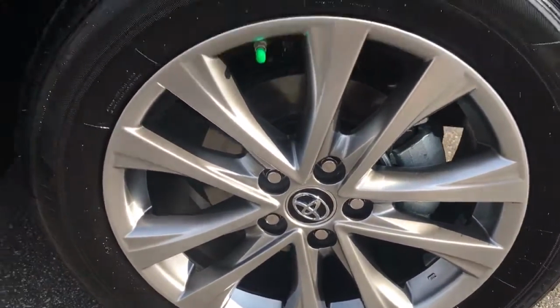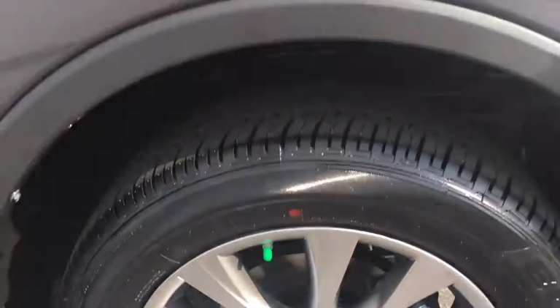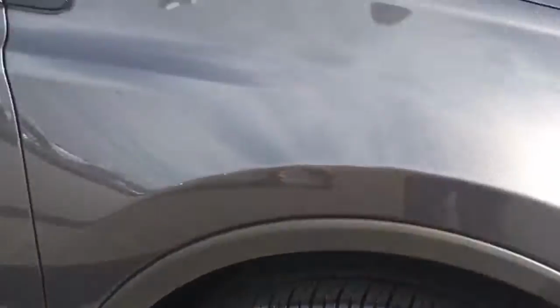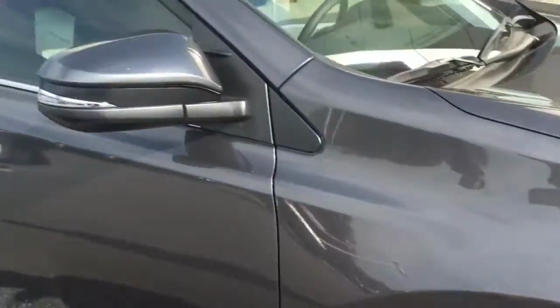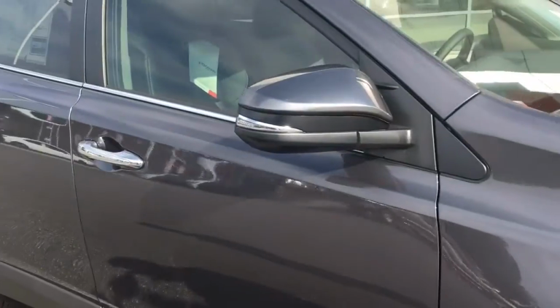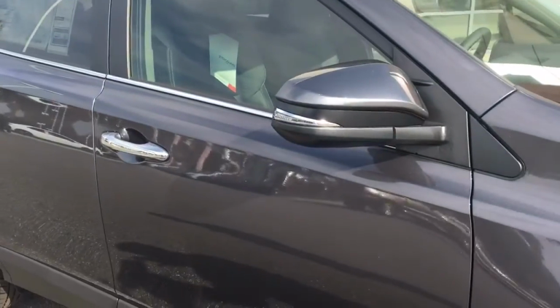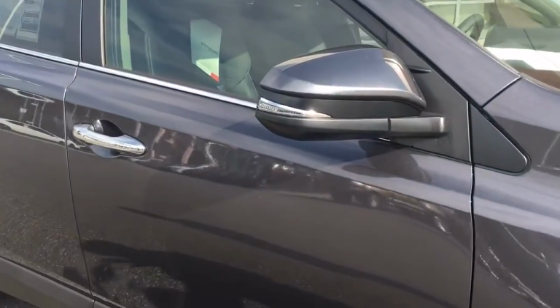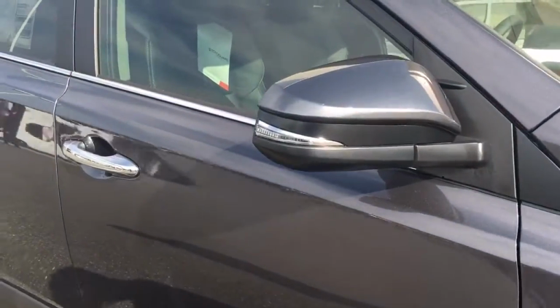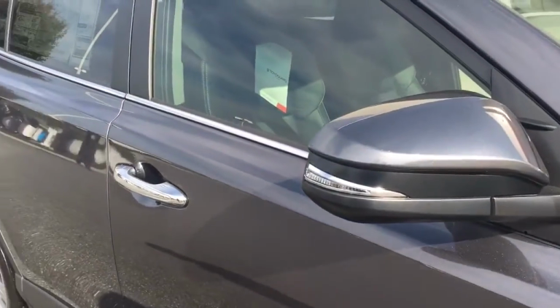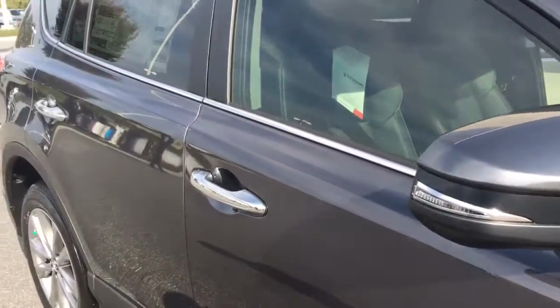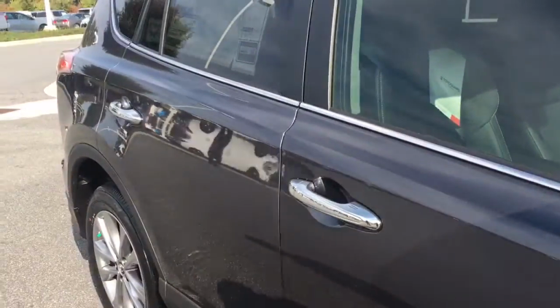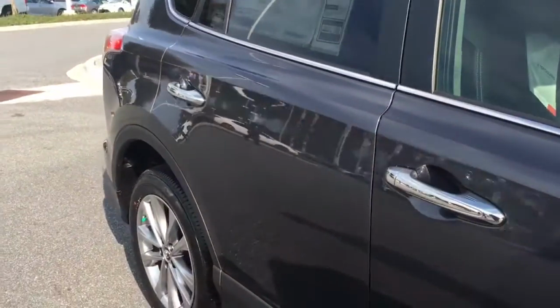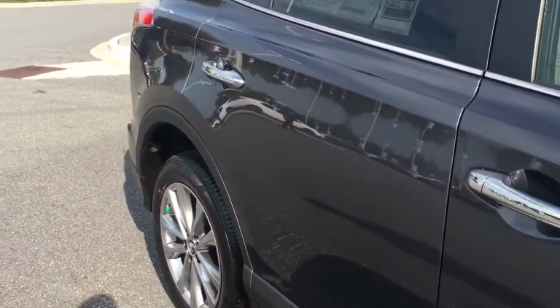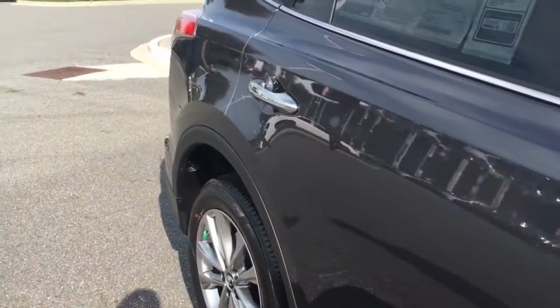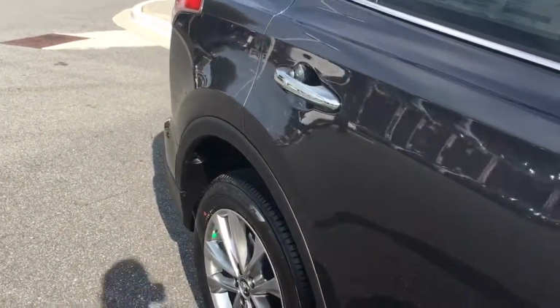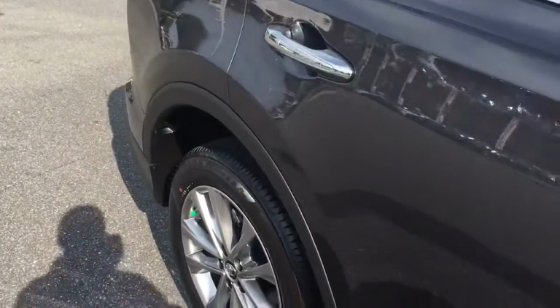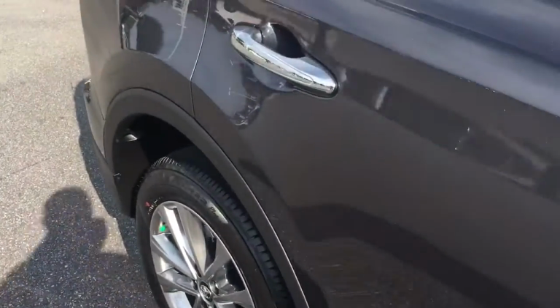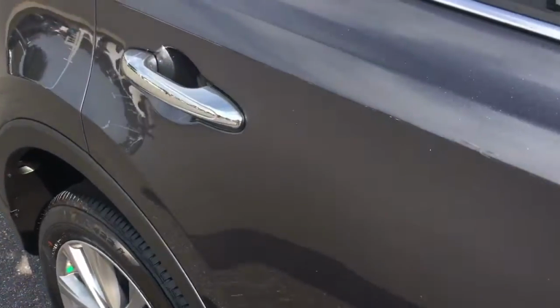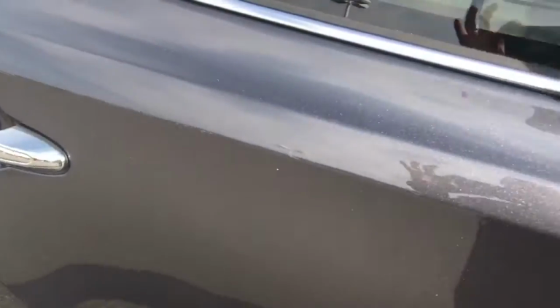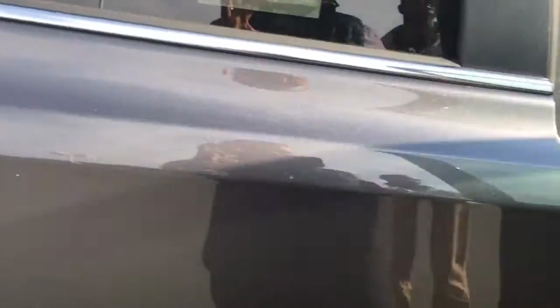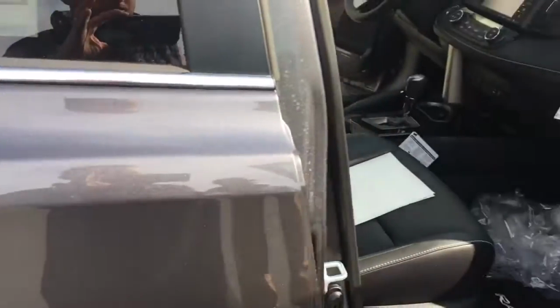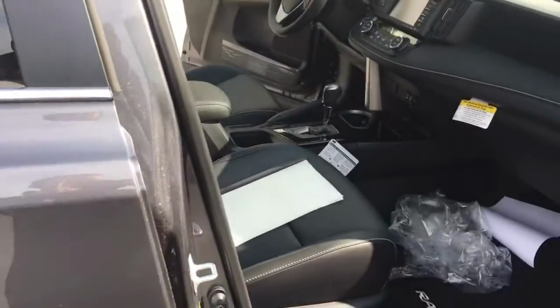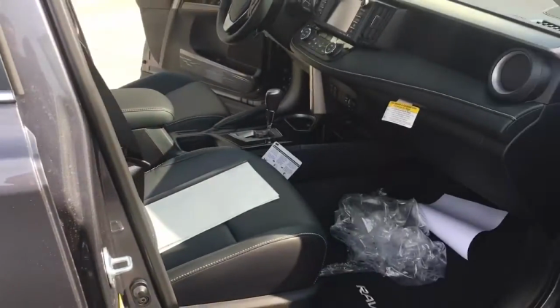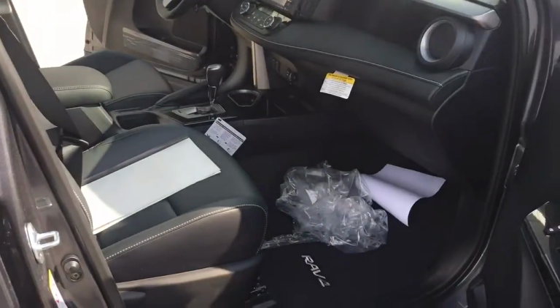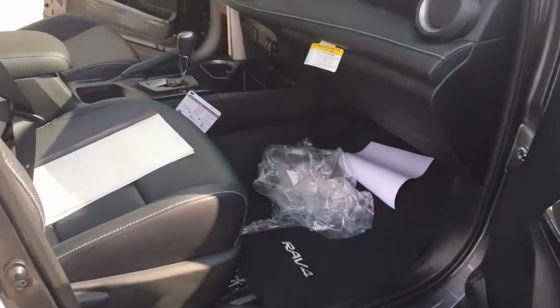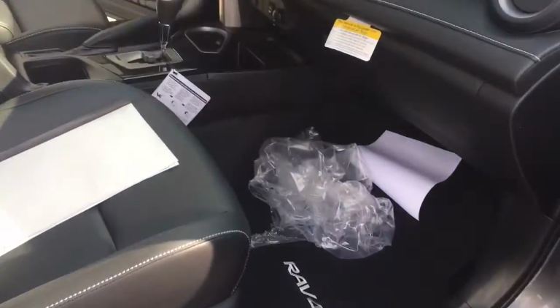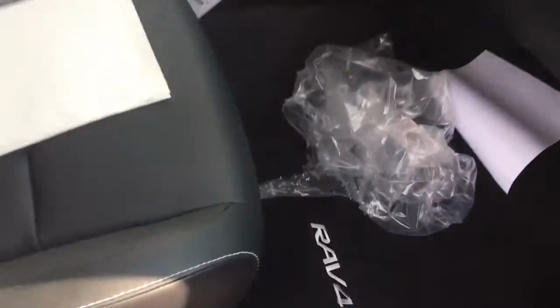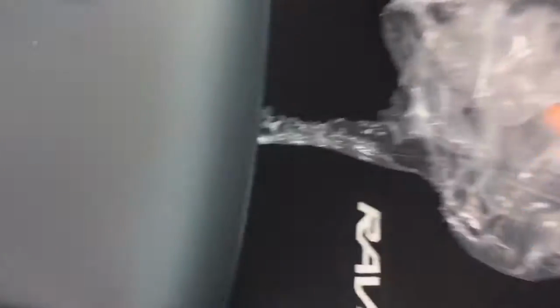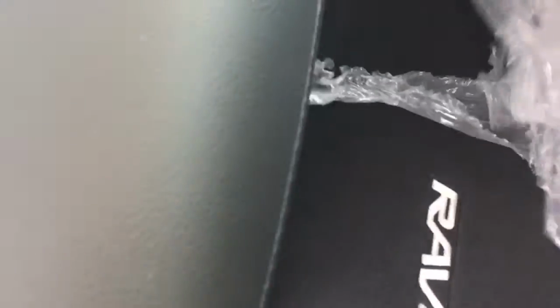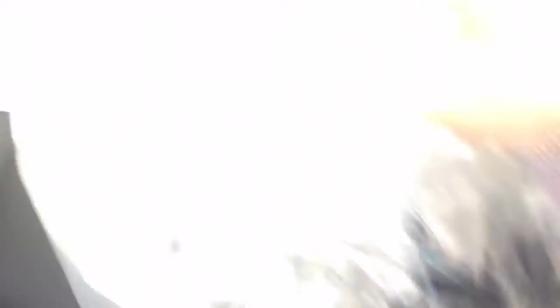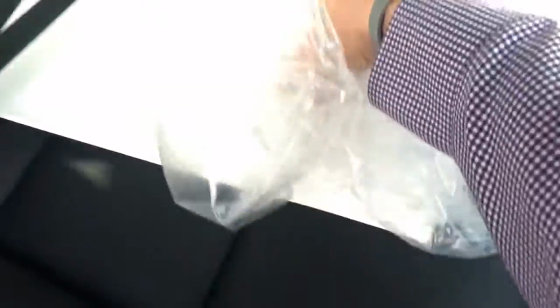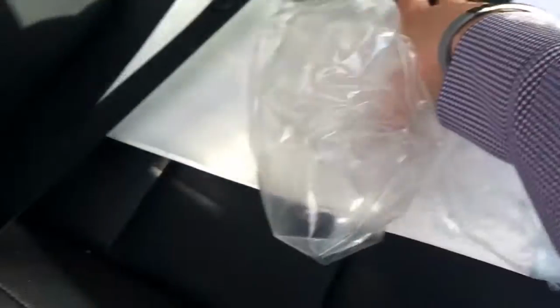Turn signals are built into the mirrors, and this car has heated outside mirrors and smart keys, so all the handles are done by touch. This one just came in, so it's still got new delivery material inside.